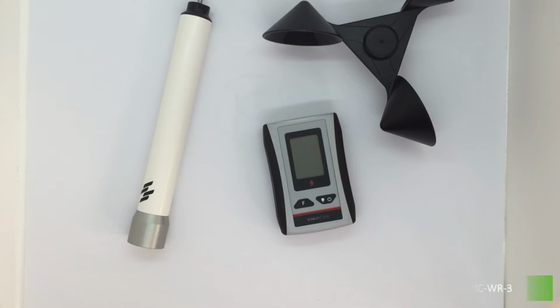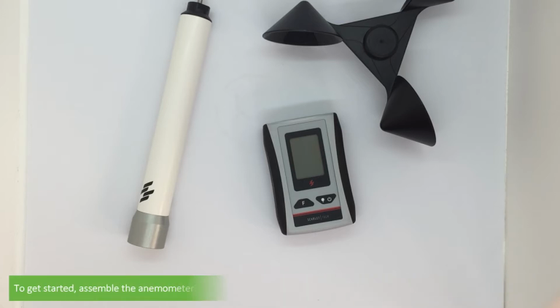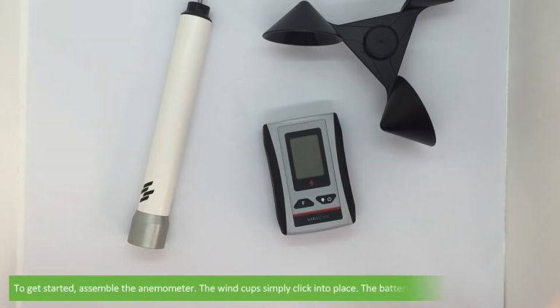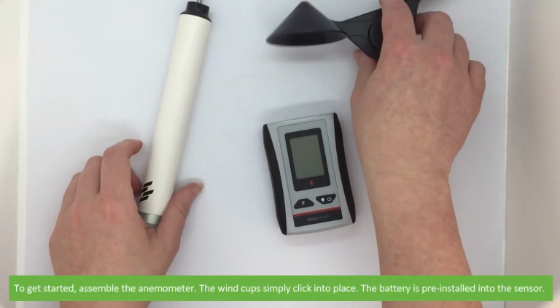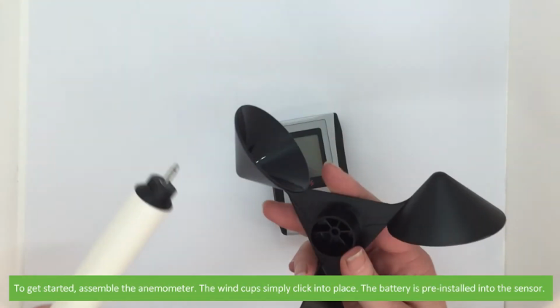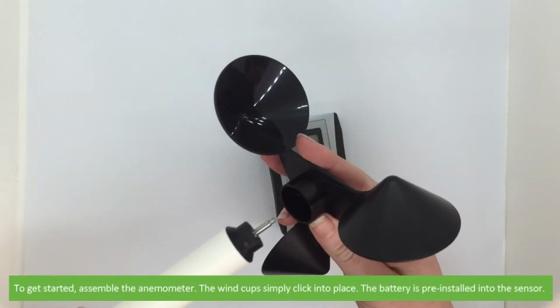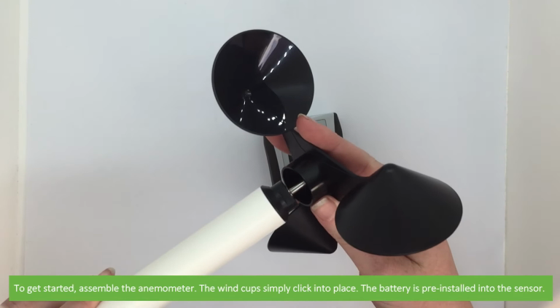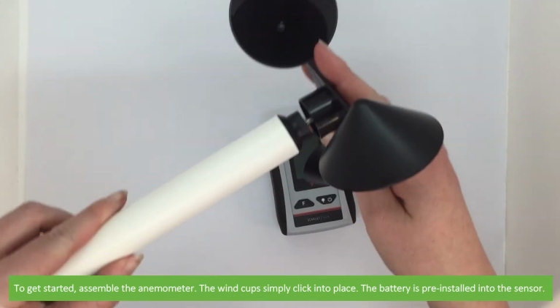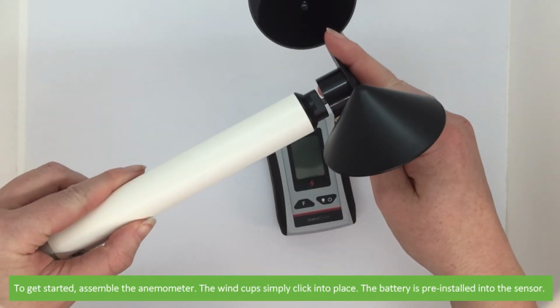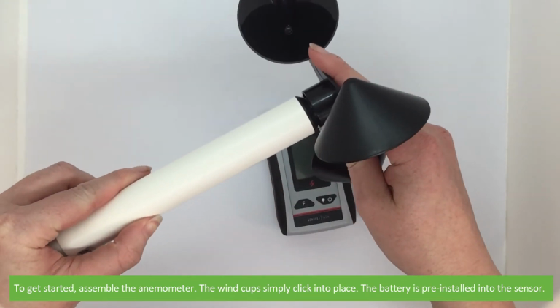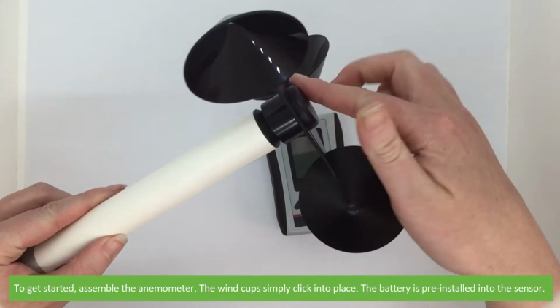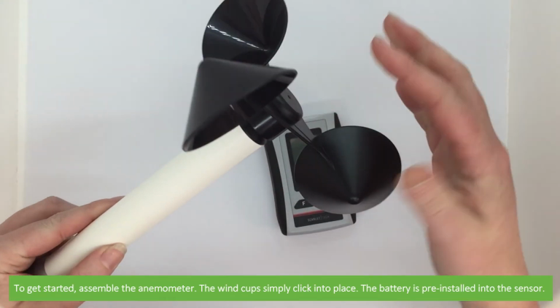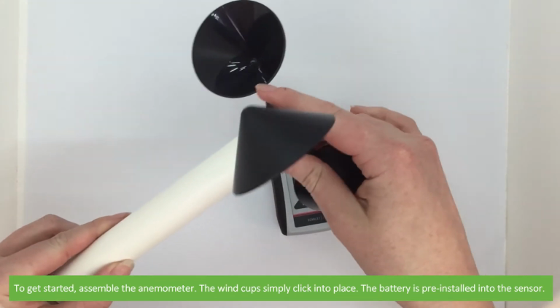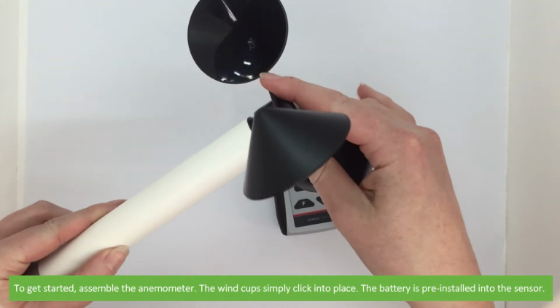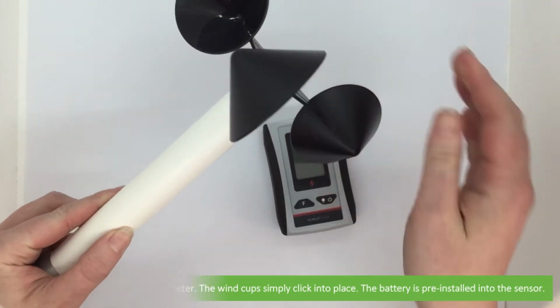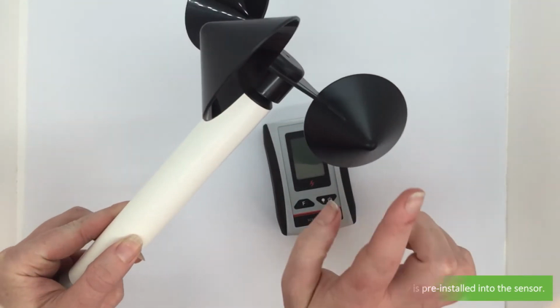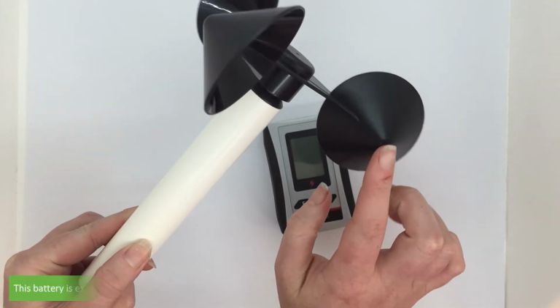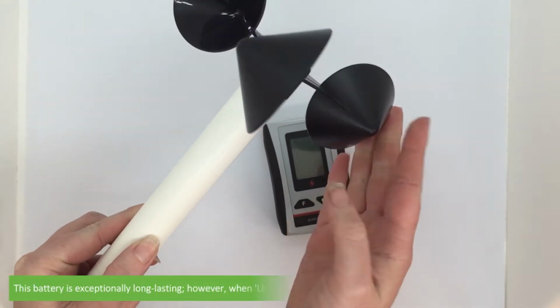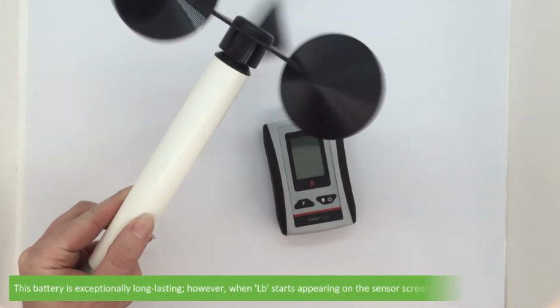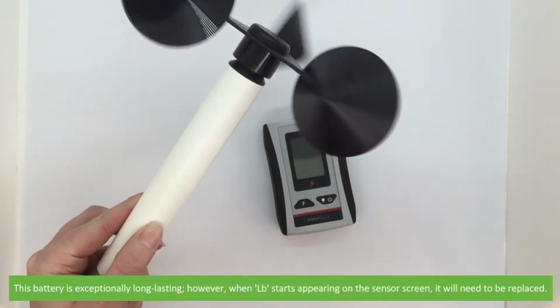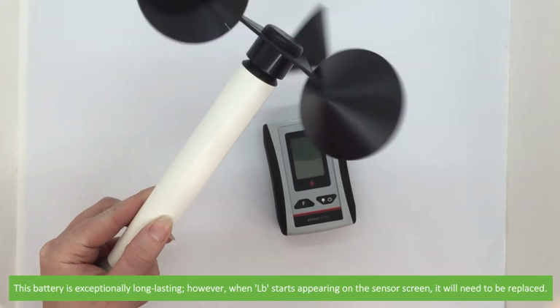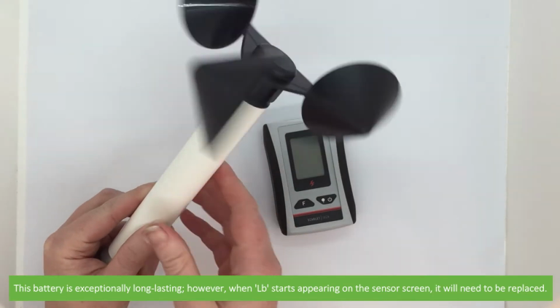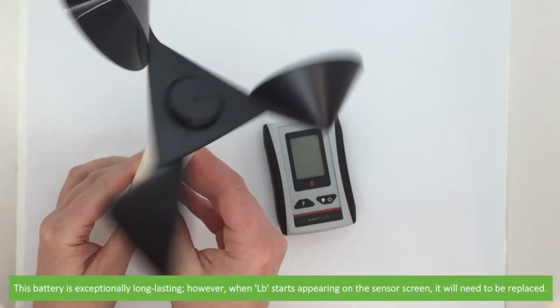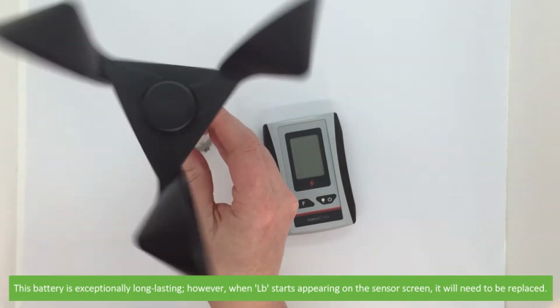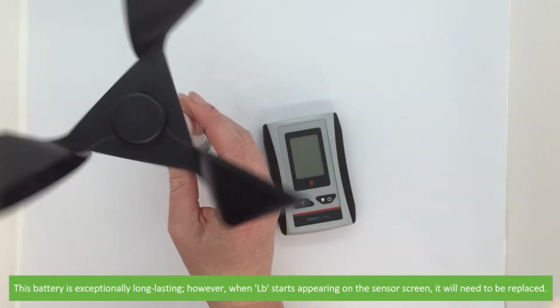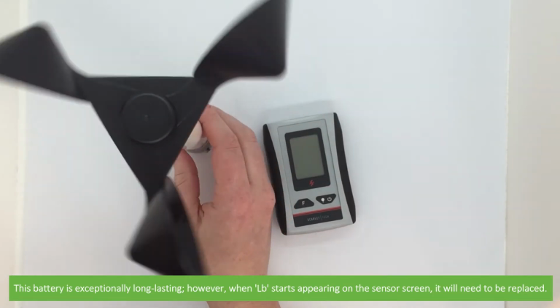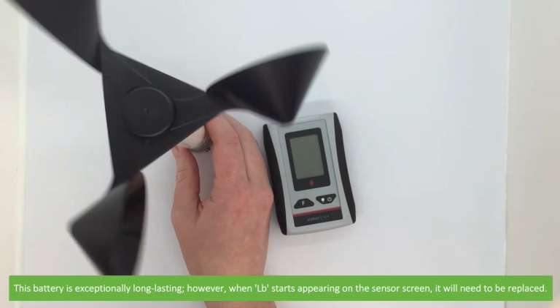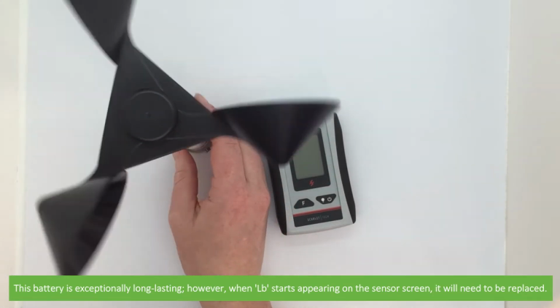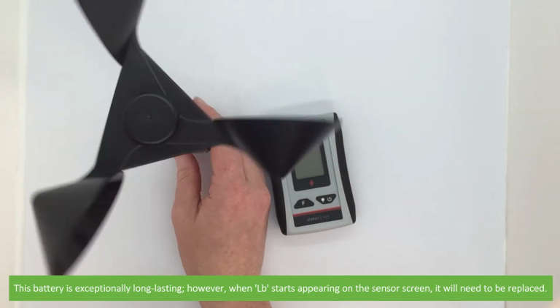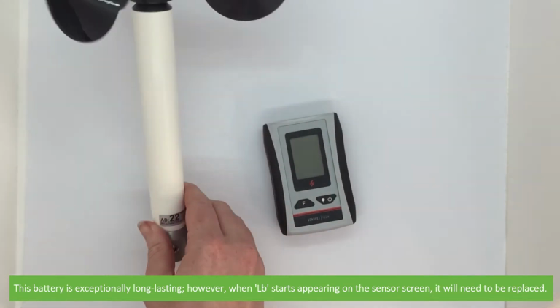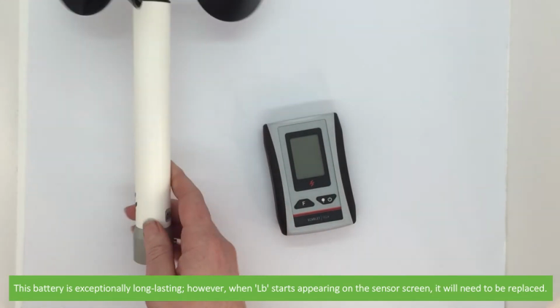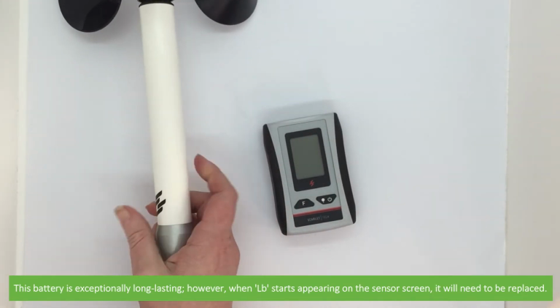To get started, assemble the anemometer. The wind cups simply click into place. The battery is pre-installed into the sensor and is exceptionally long-lasting. However, when LB starts appearing on the sensor screen, it will need to be replaced.